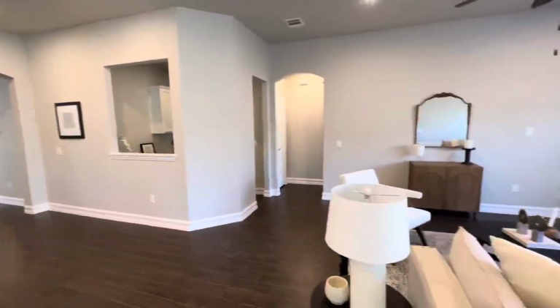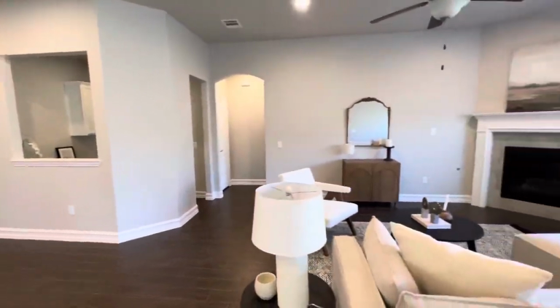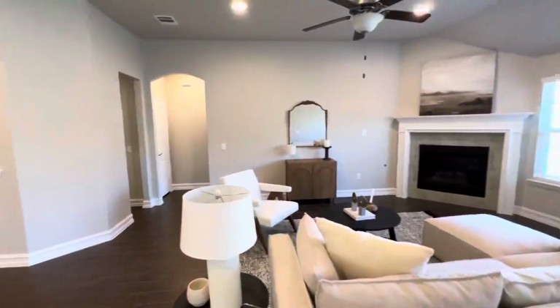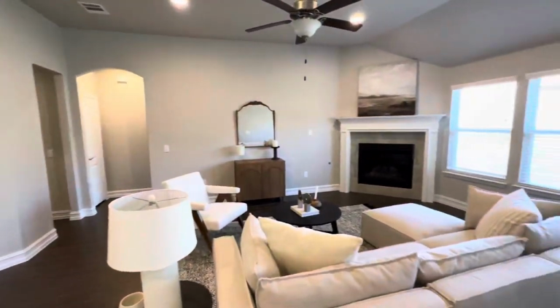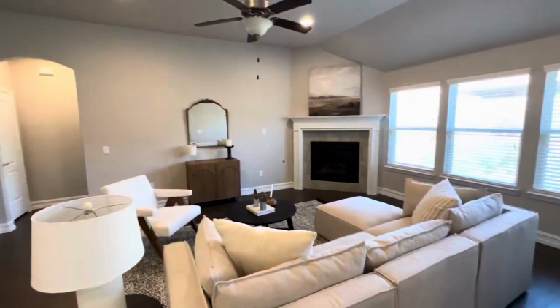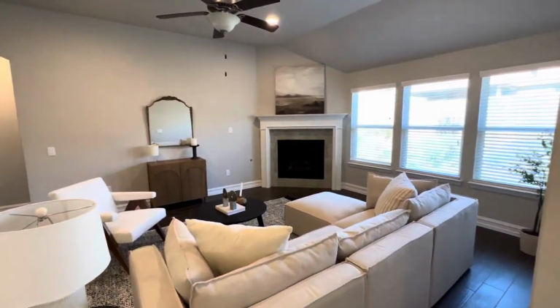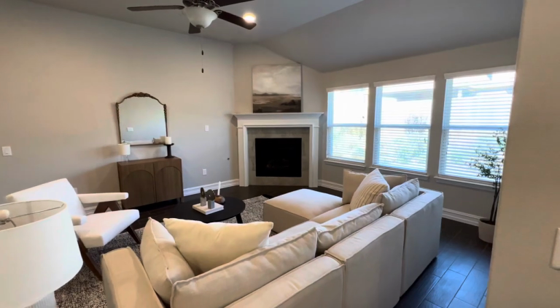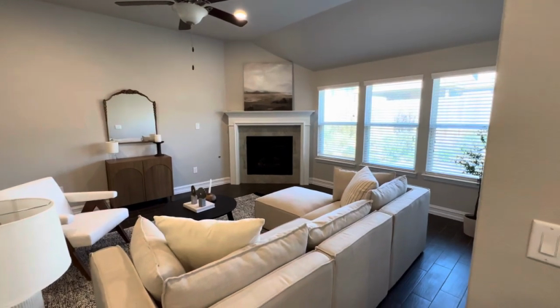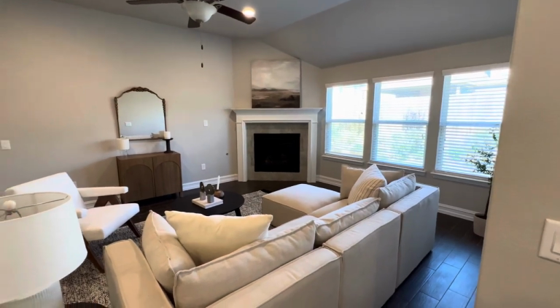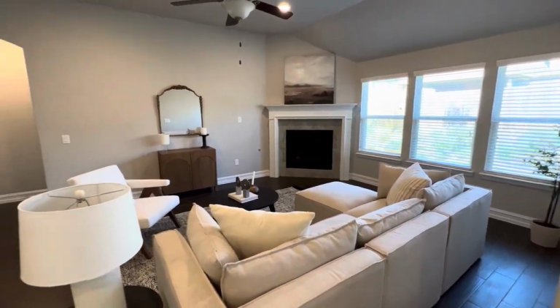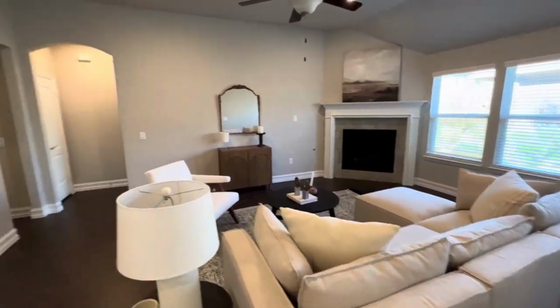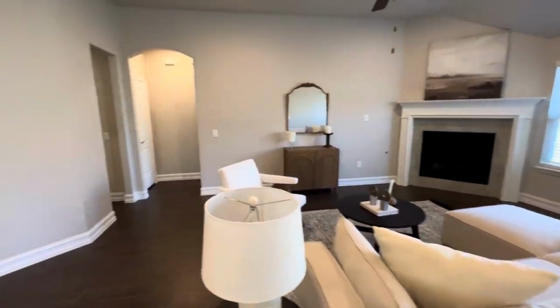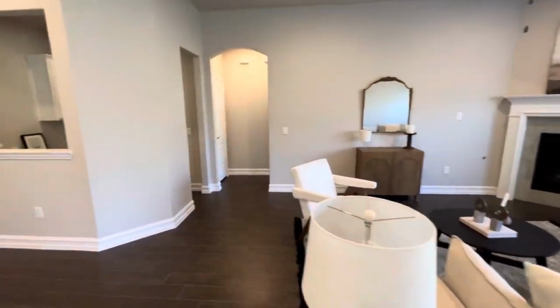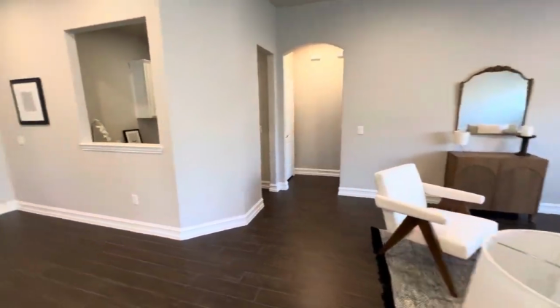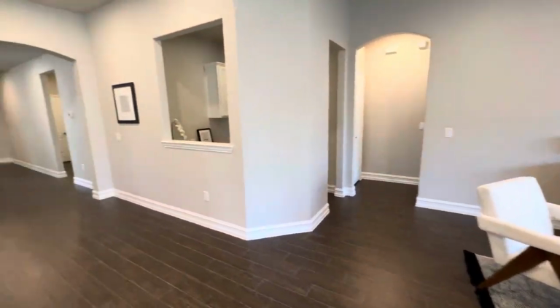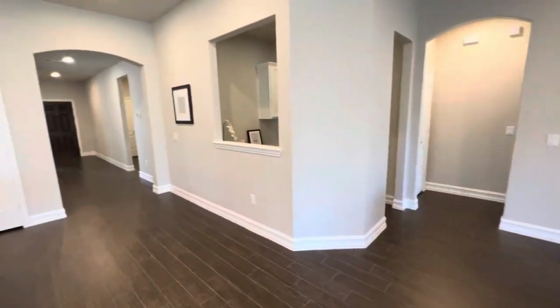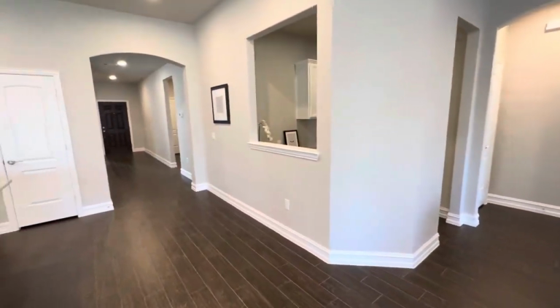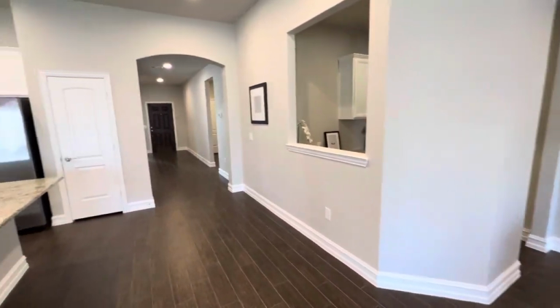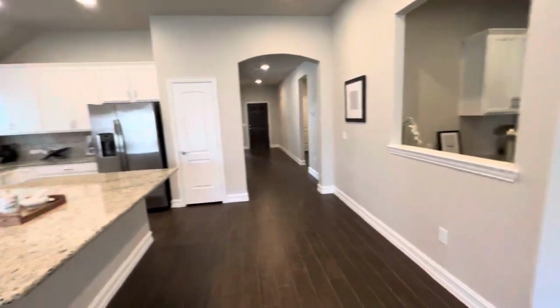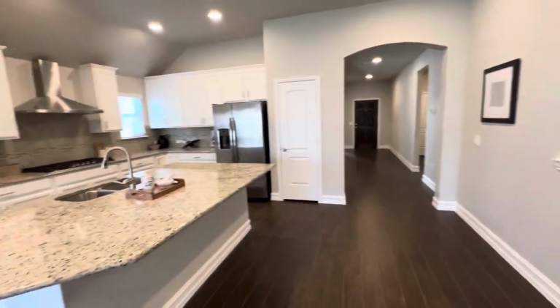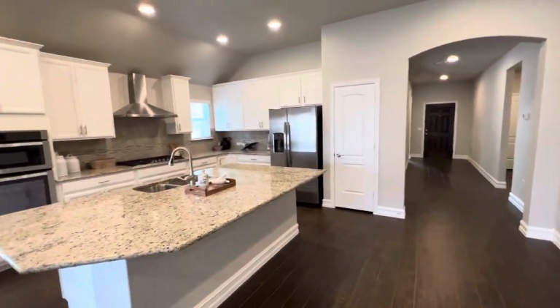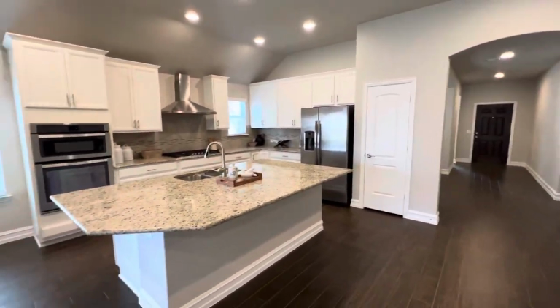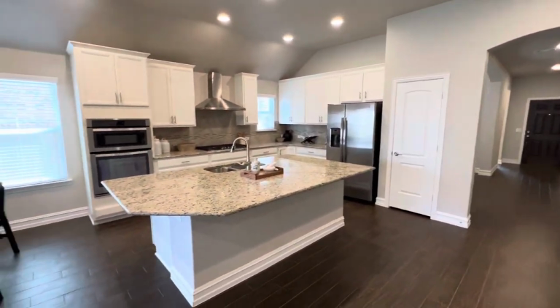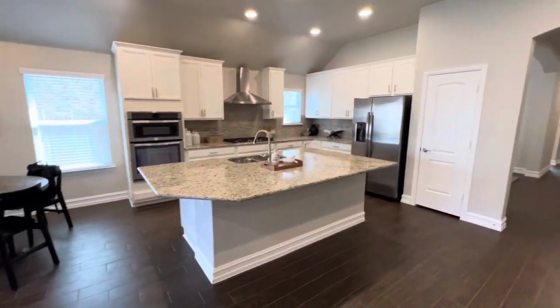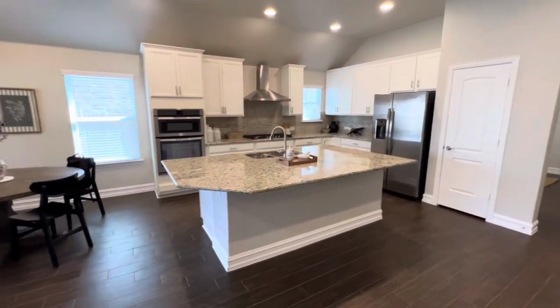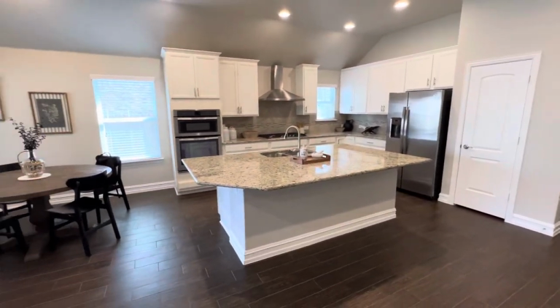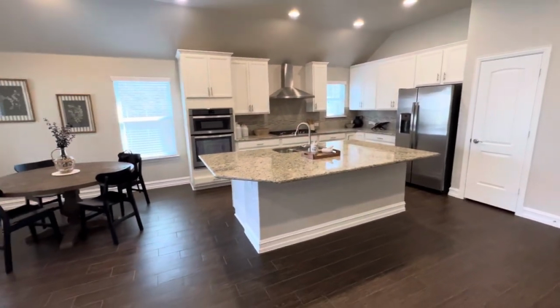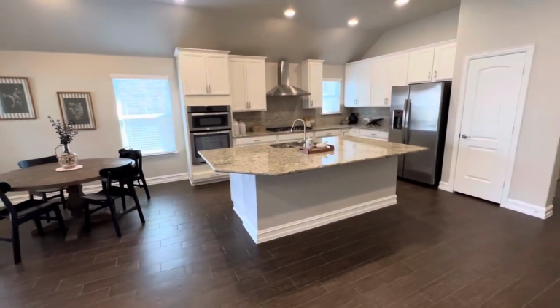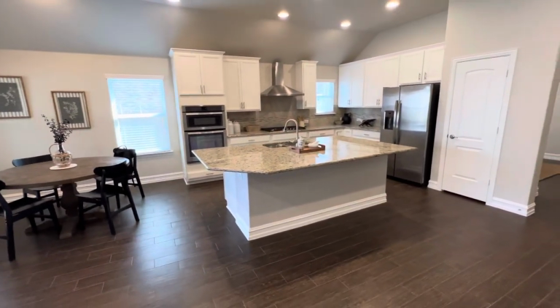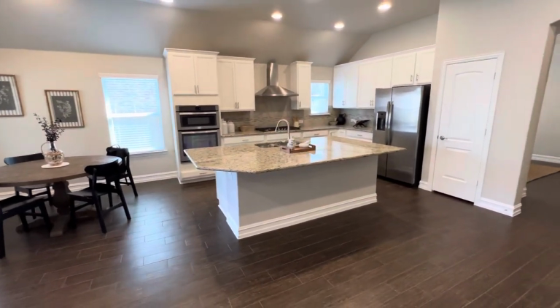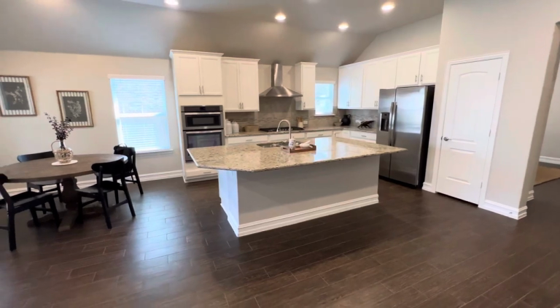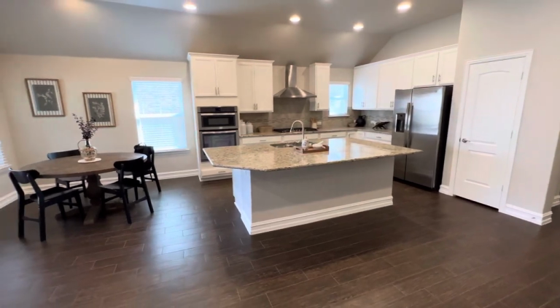Take control of your future and let's get you guys into a home. Please like and subscribe if you enjoy these videos and home tours — we'll keep bringing them to you every couple of days. Hope to see you guys next week.